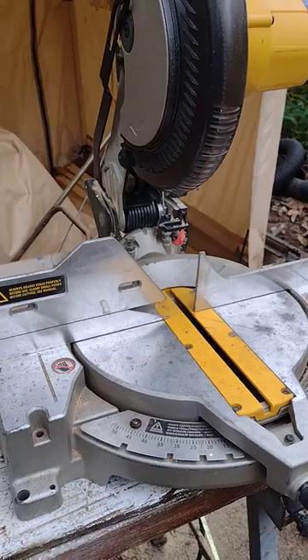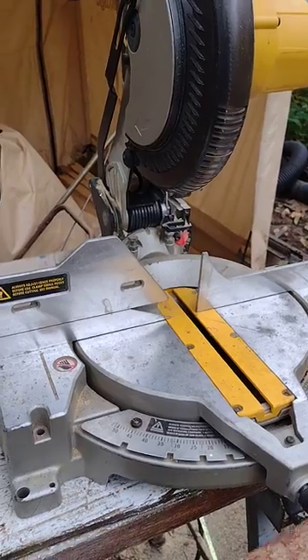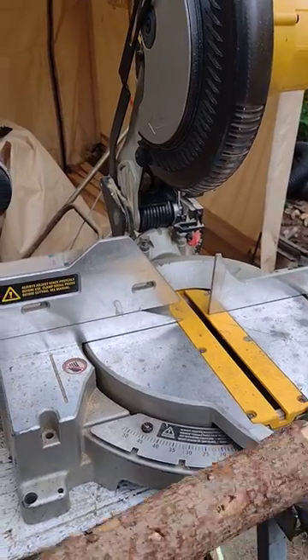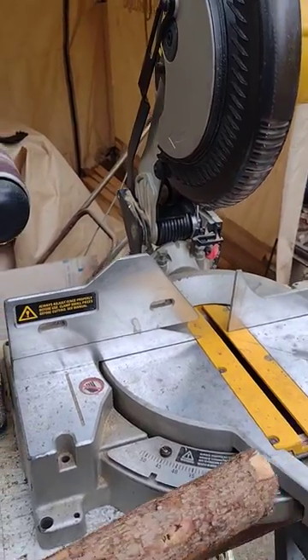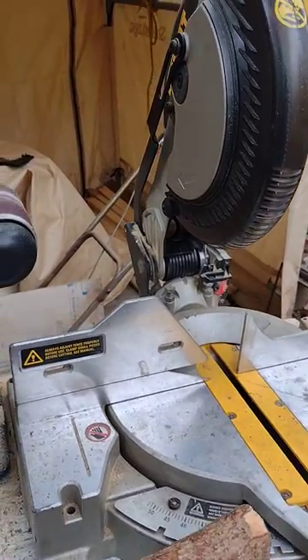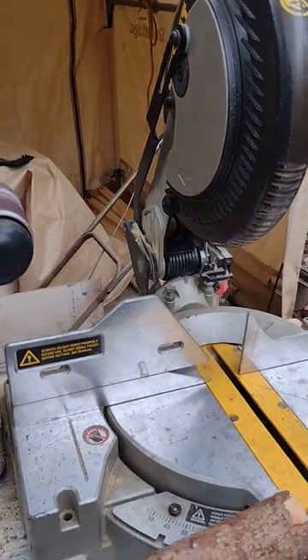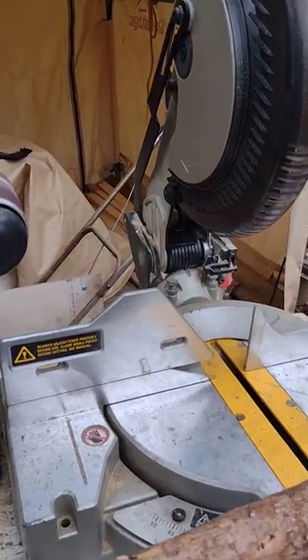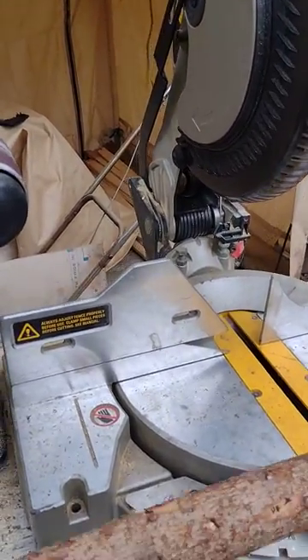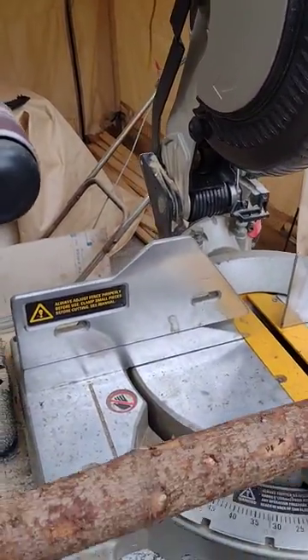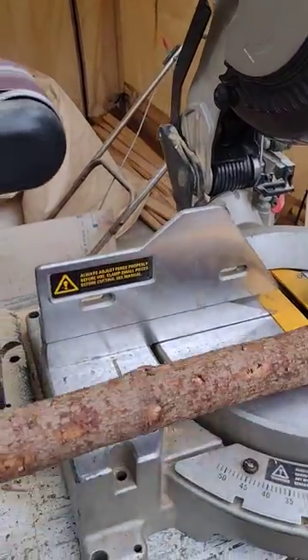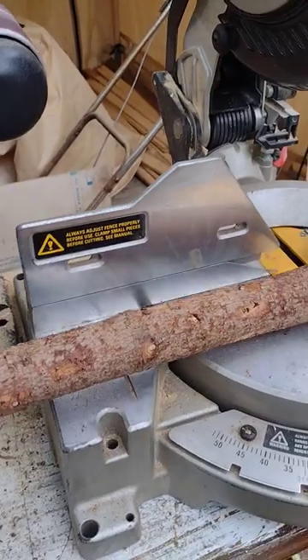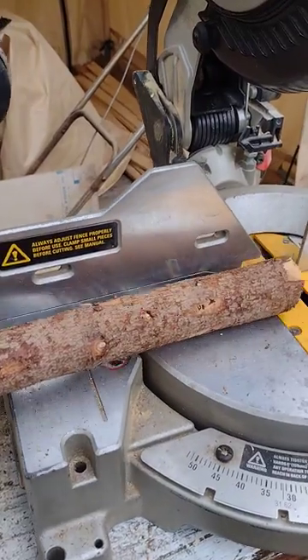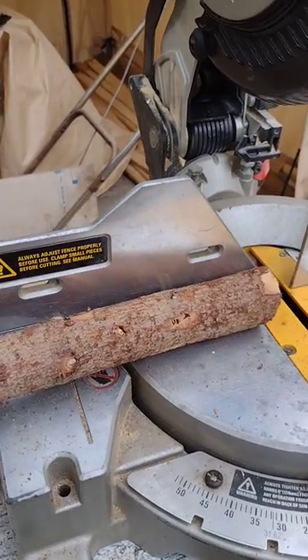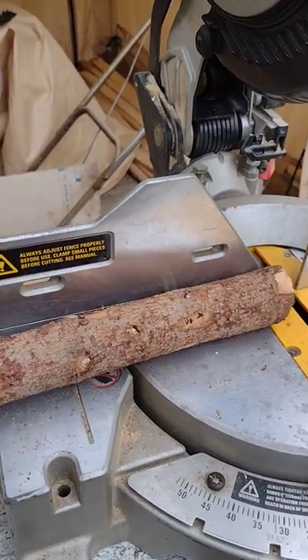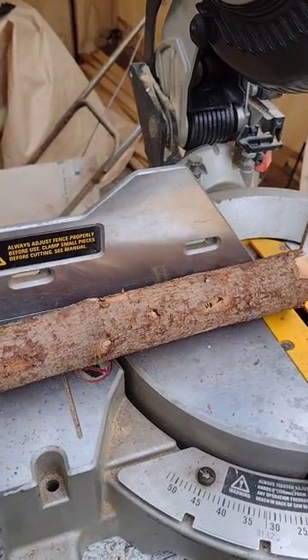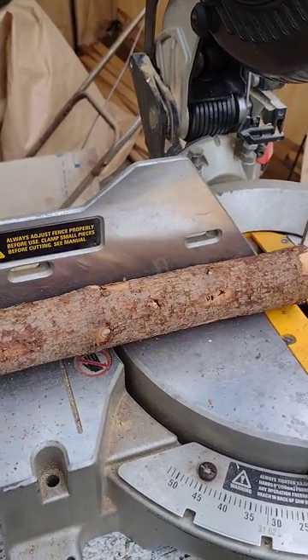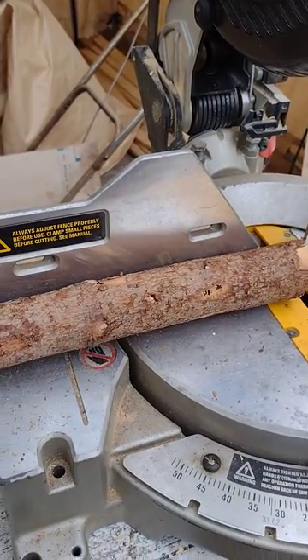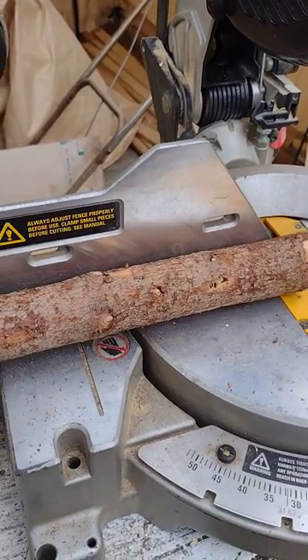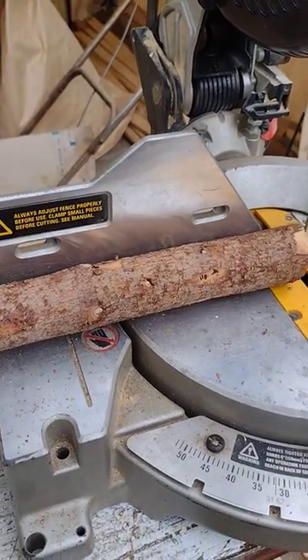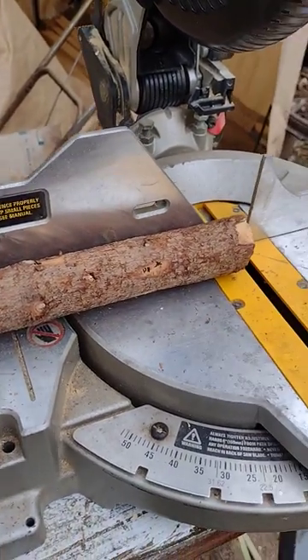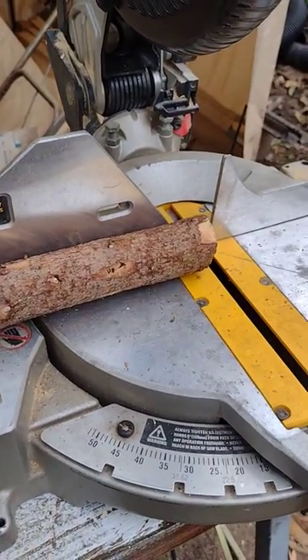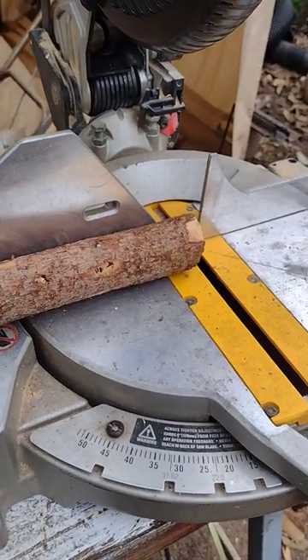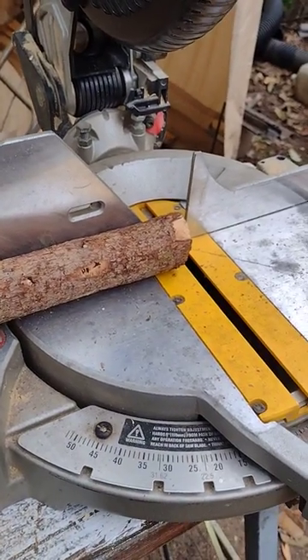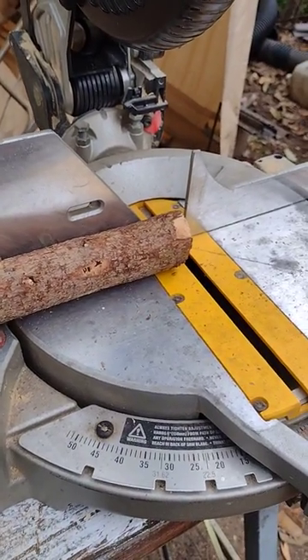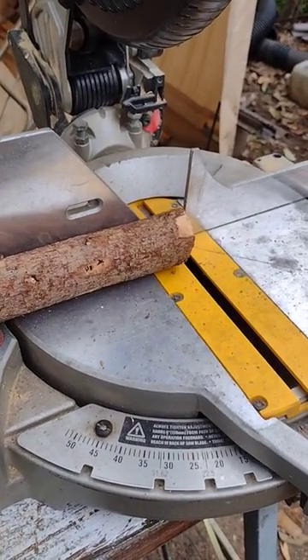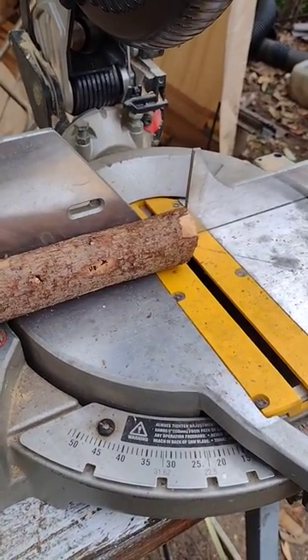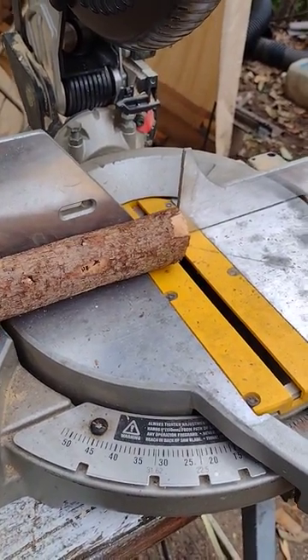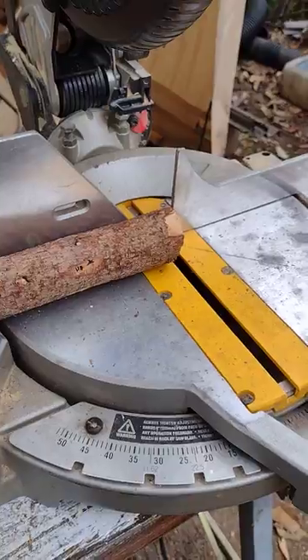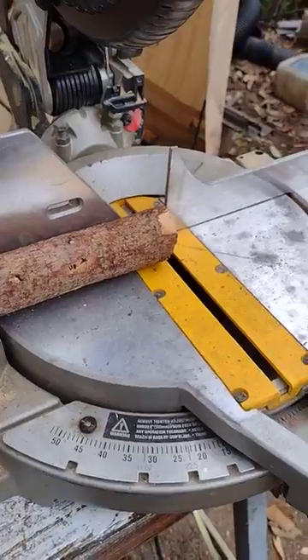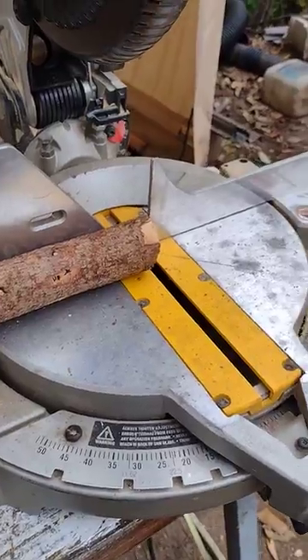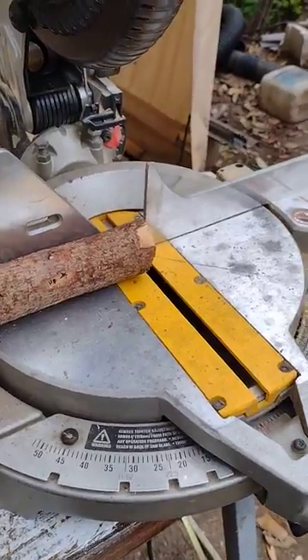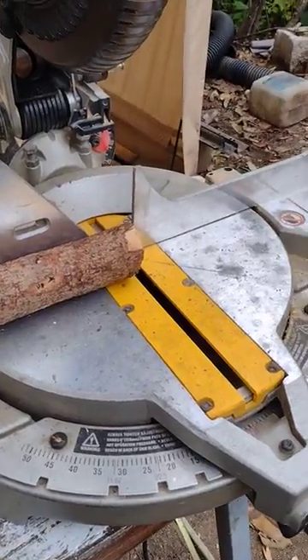And then I use this table saw to cut wafers. I'm not going to show you that because I can't do it with one hand — I'm filming right now.